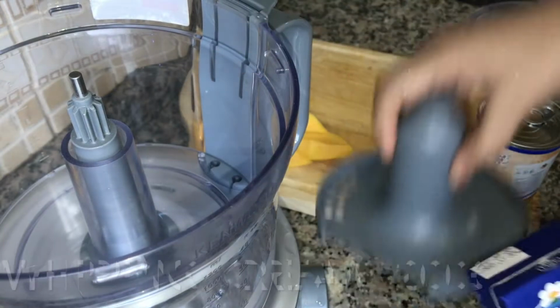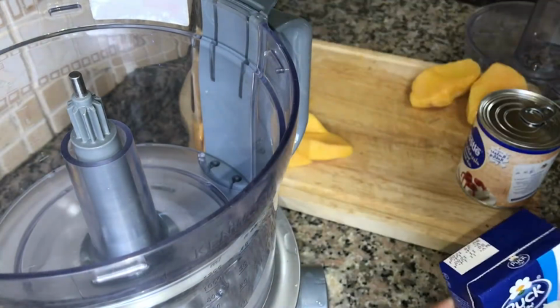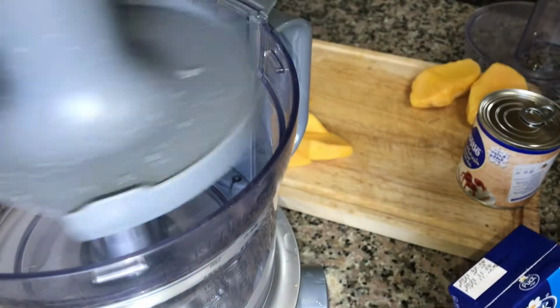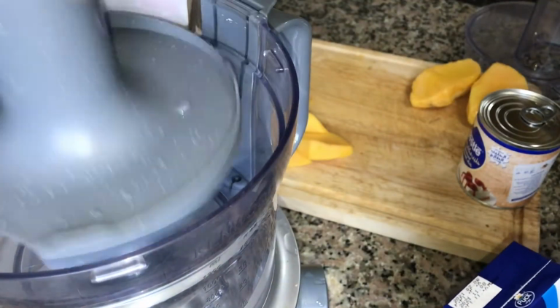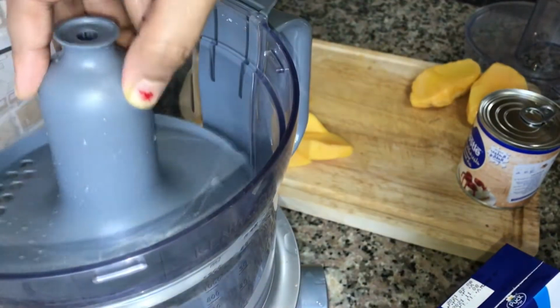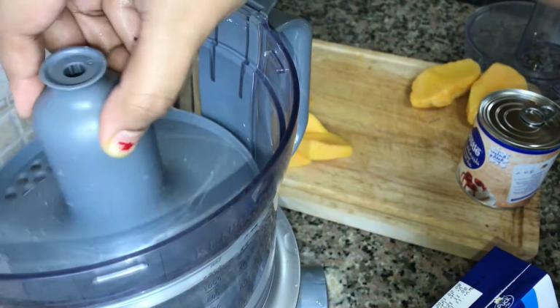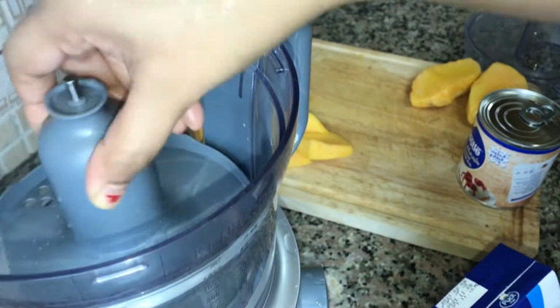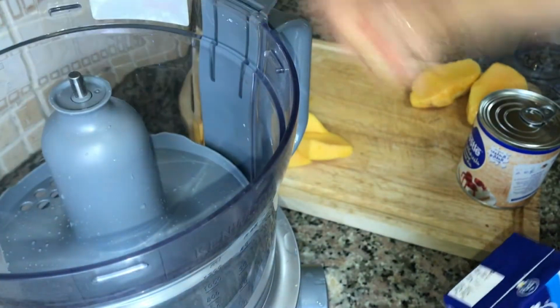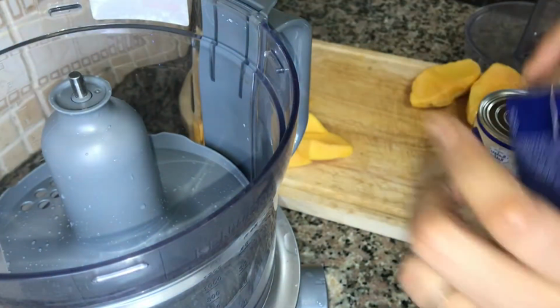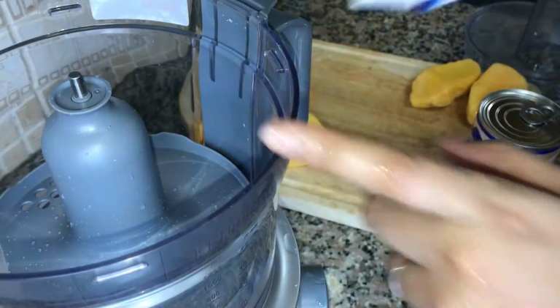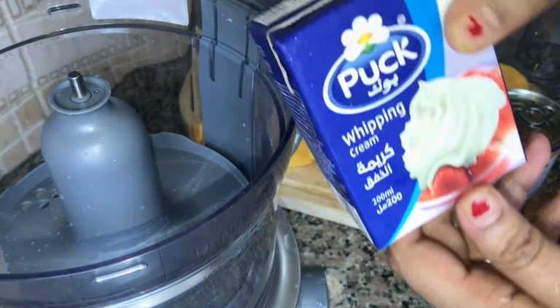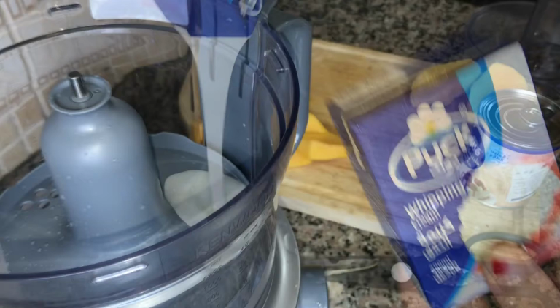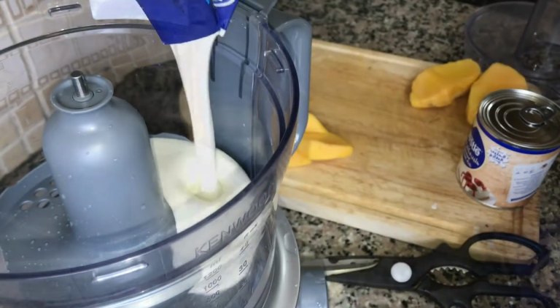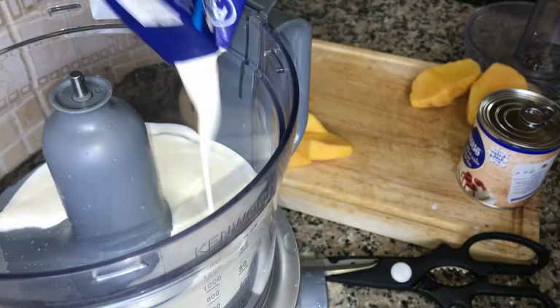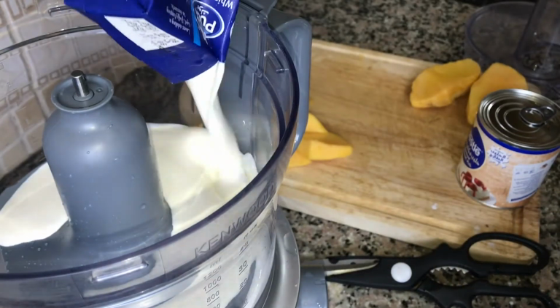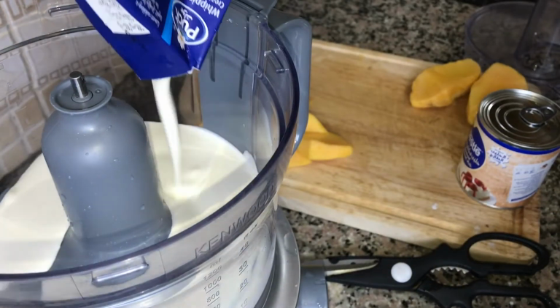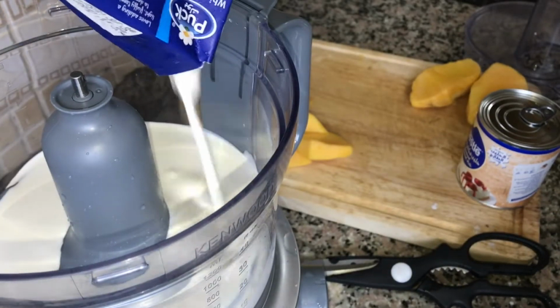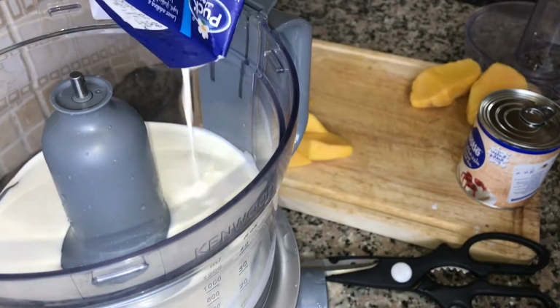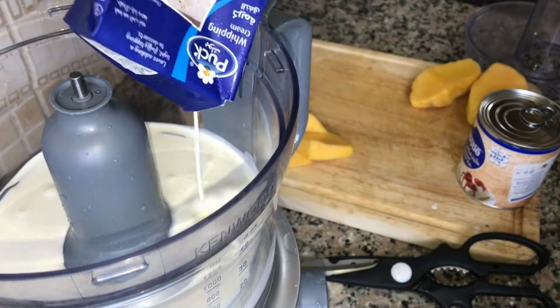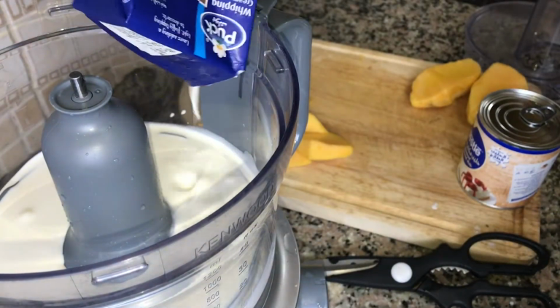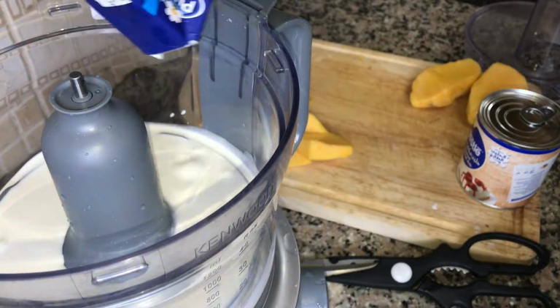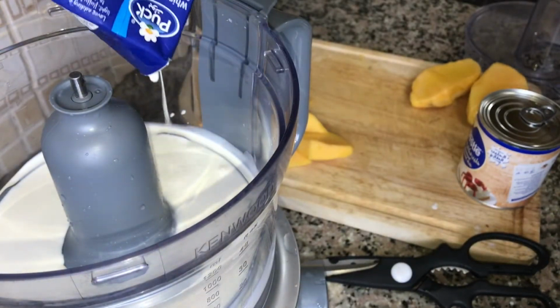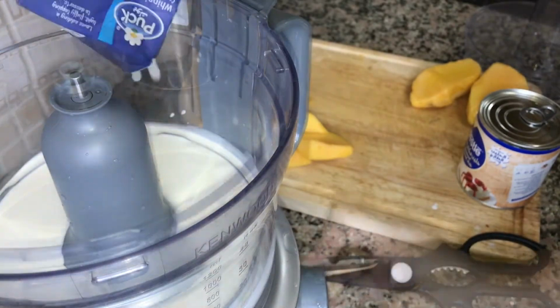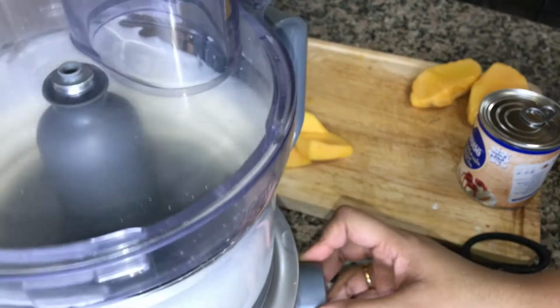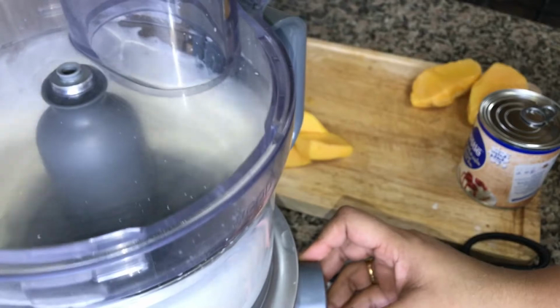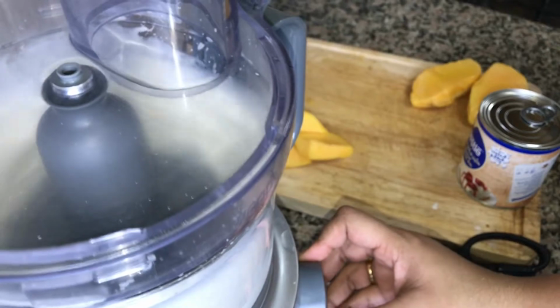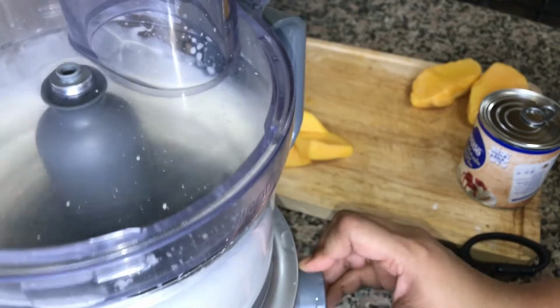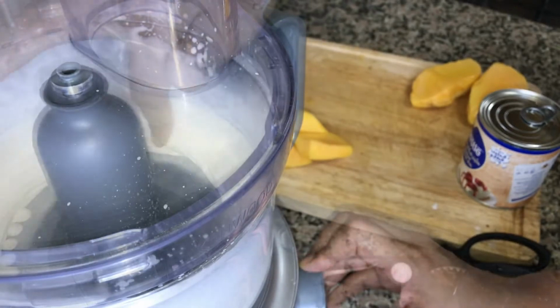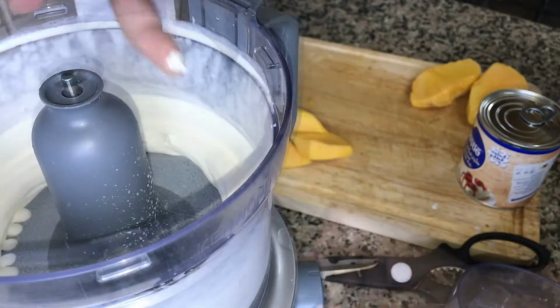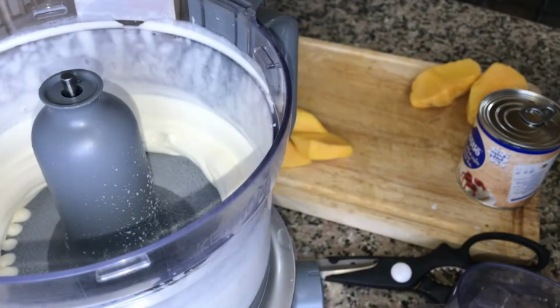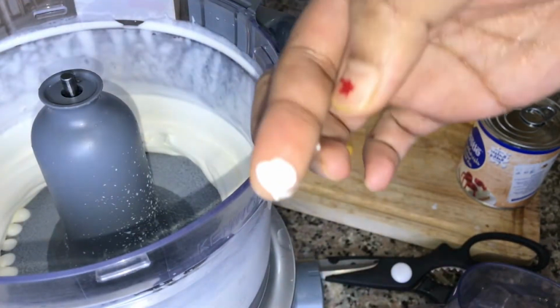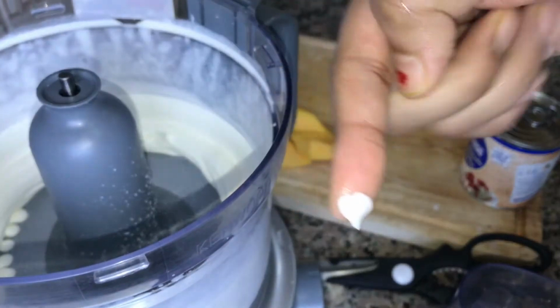I'll put it in a food processor. You can use a hand mixer if you prefer. If you want to whip the cream, you can do it by hand. Now it's ready — it's soft.